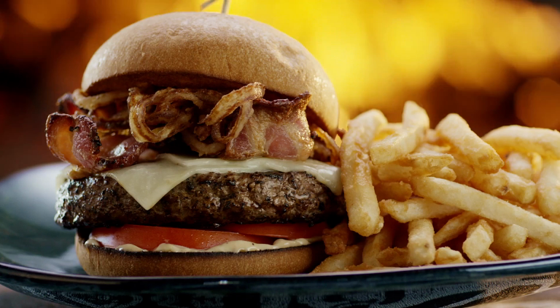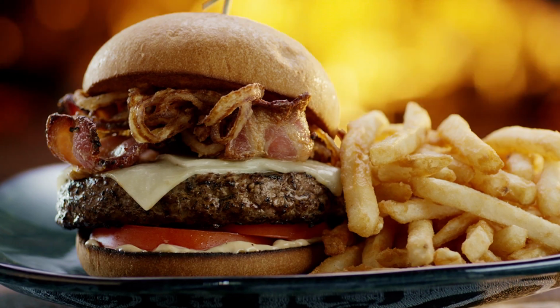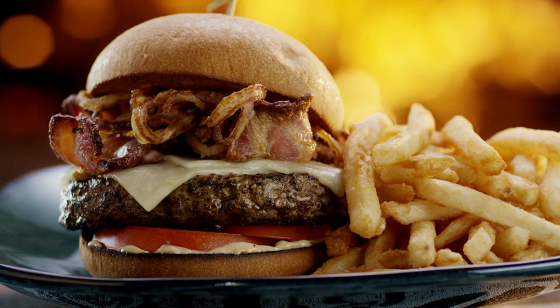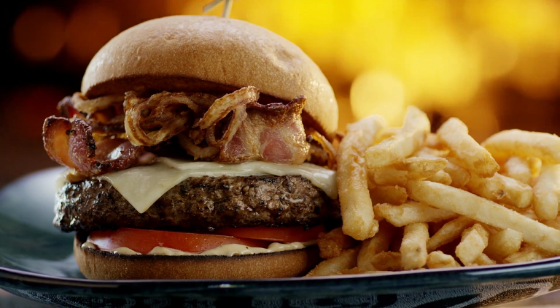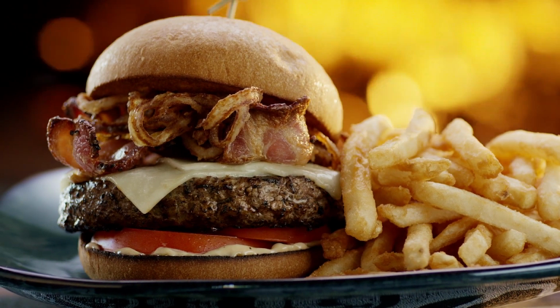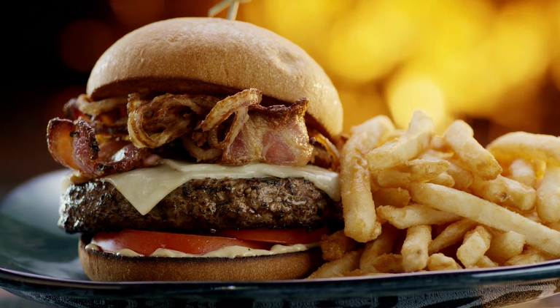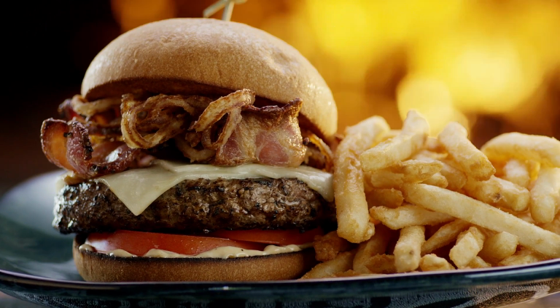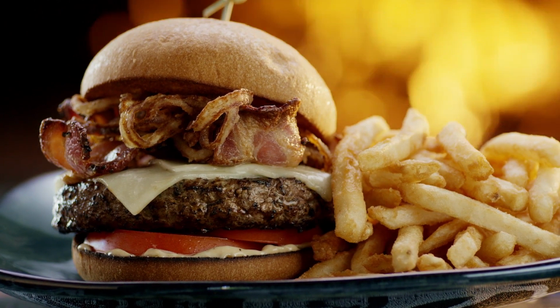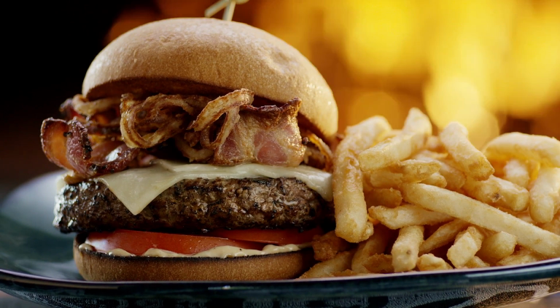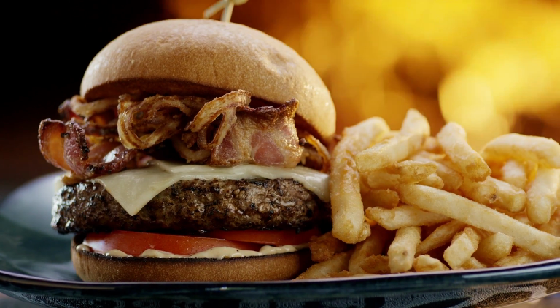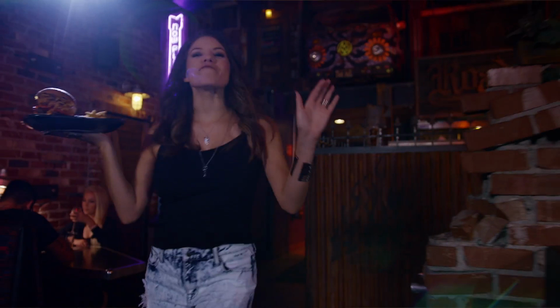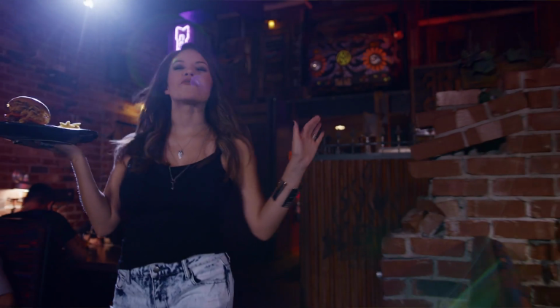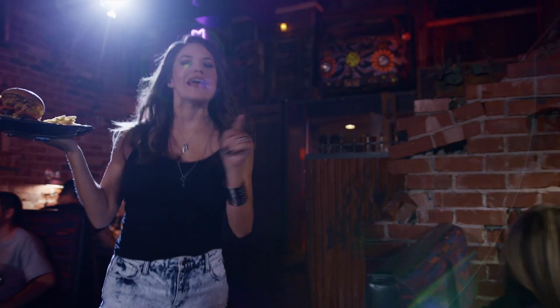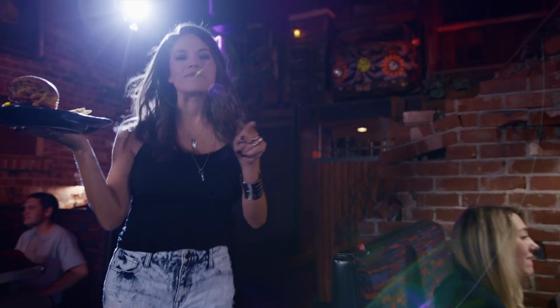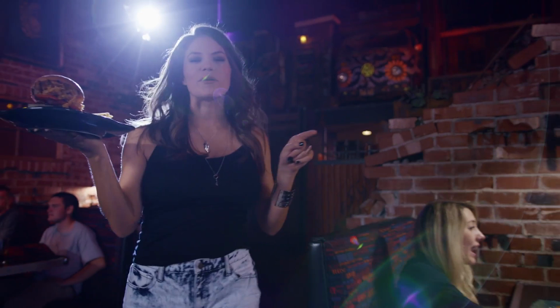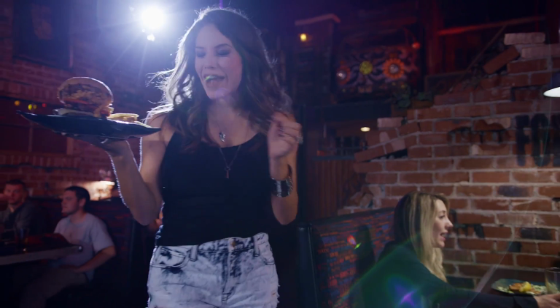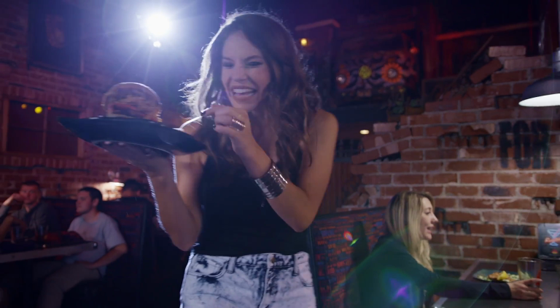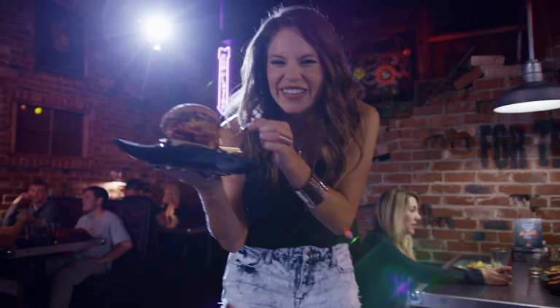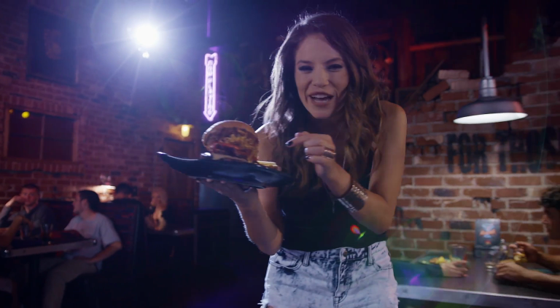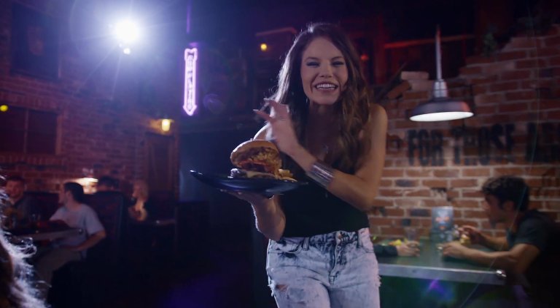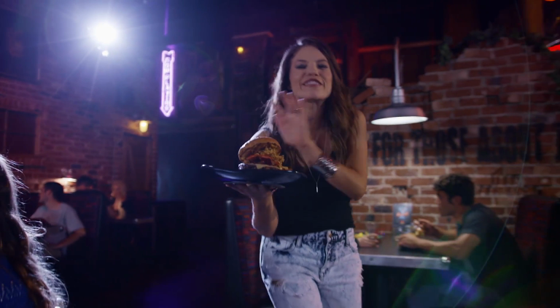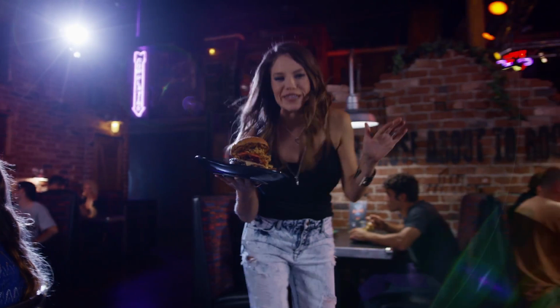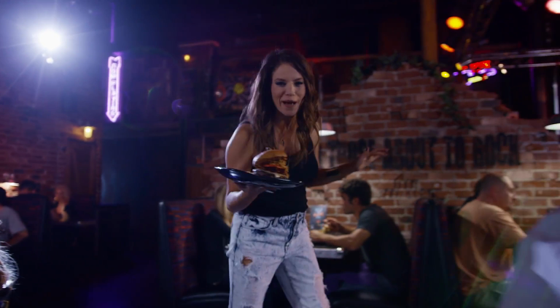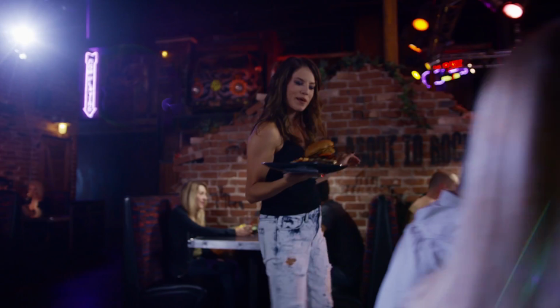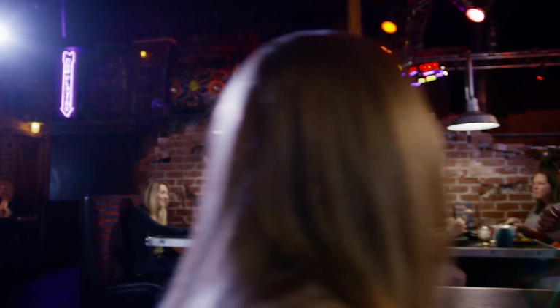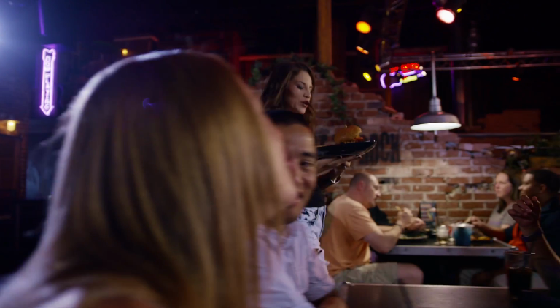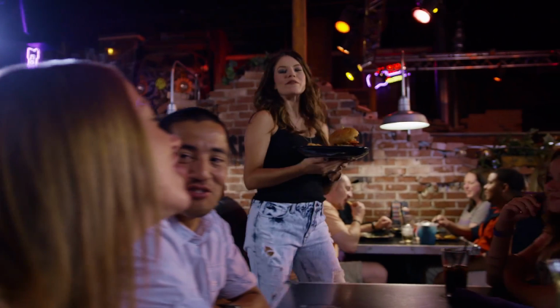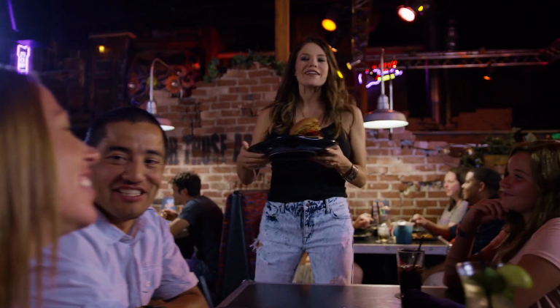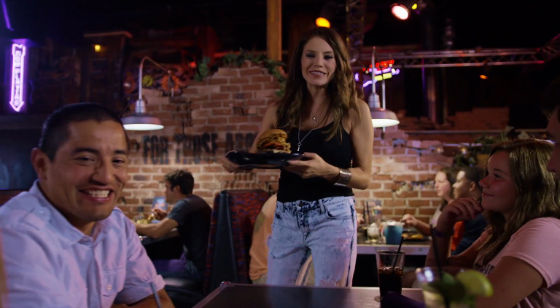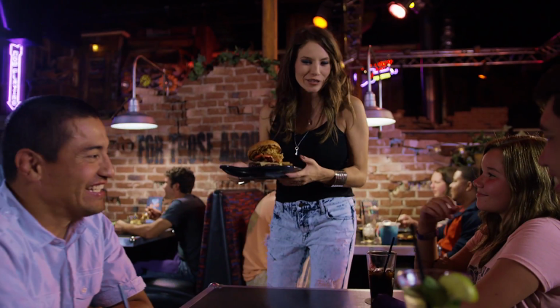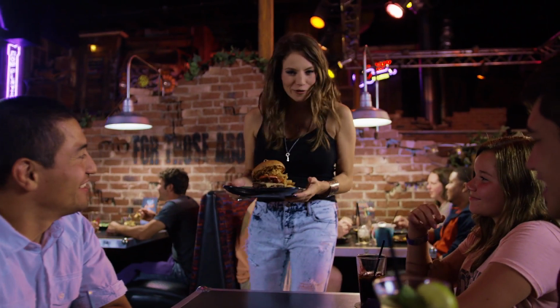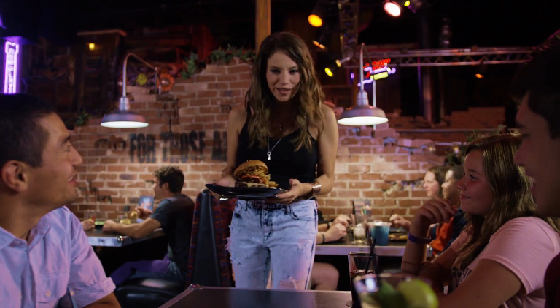Take a walk on the wild side with the Burger Man Burger. Our half pound prime Angus beef burger — that's the good stuff — is loaded with peppered bacon, crispy fried onions, and chipotle mayo.